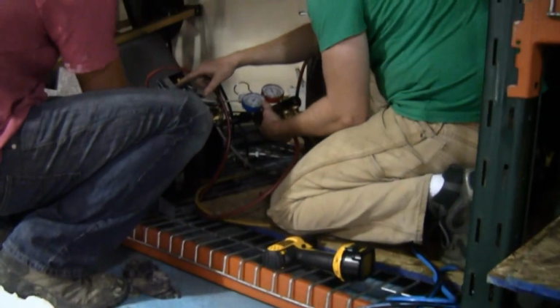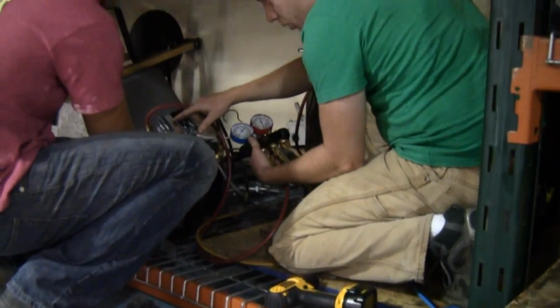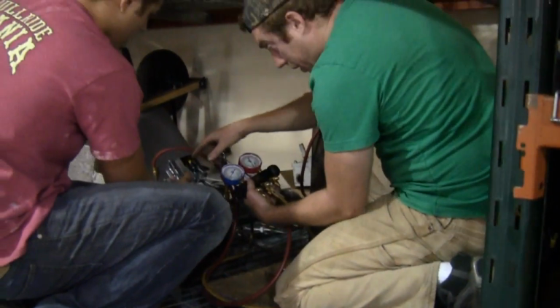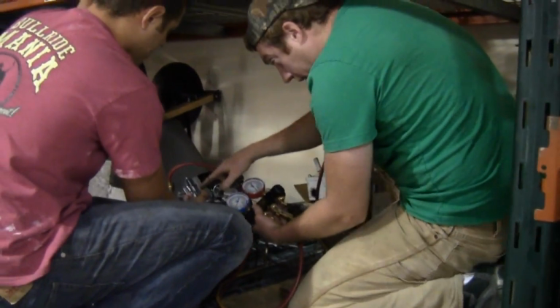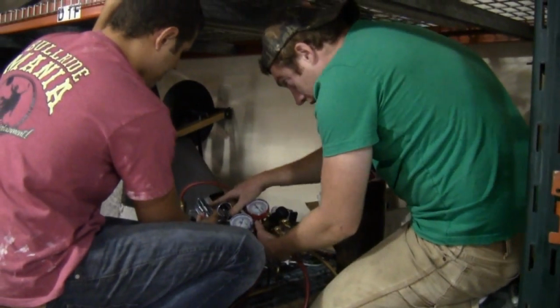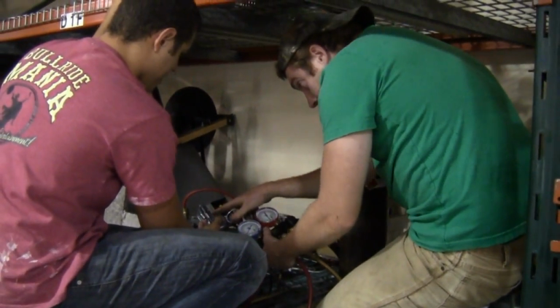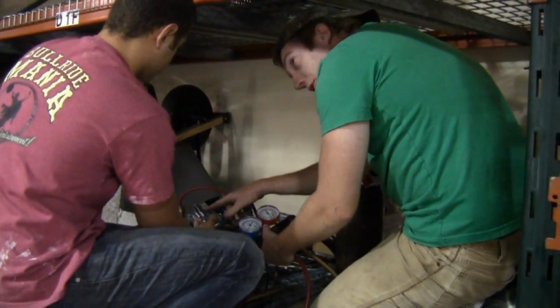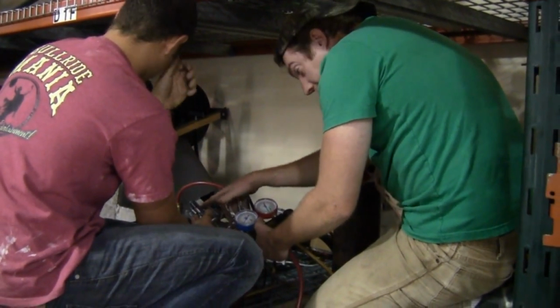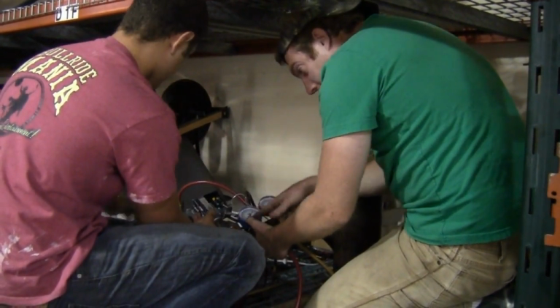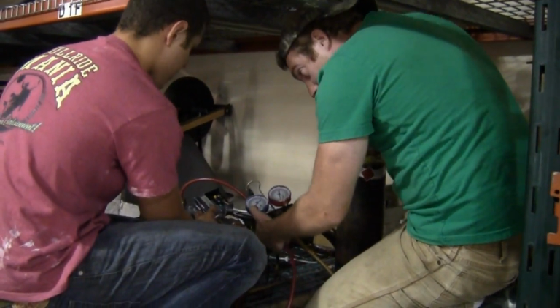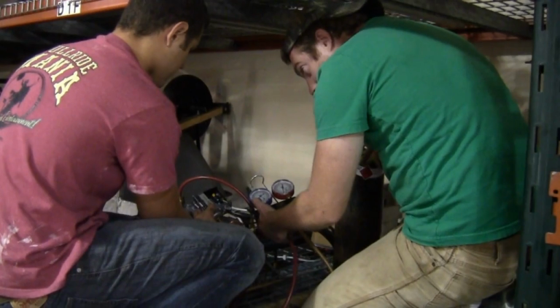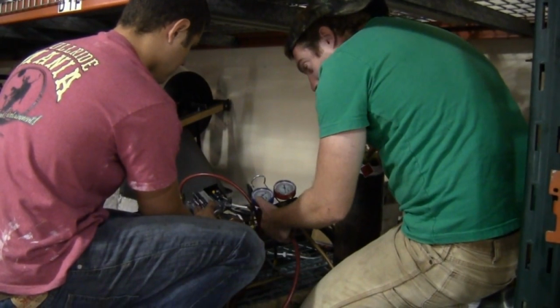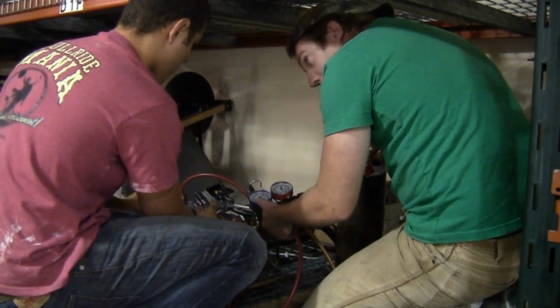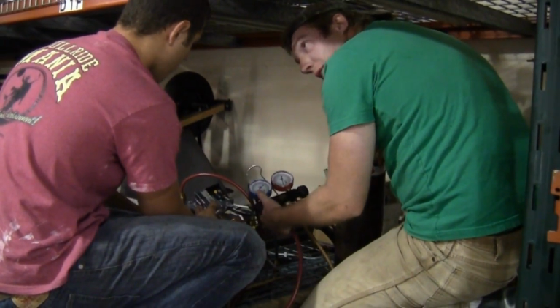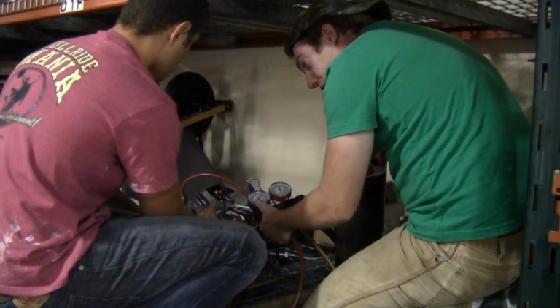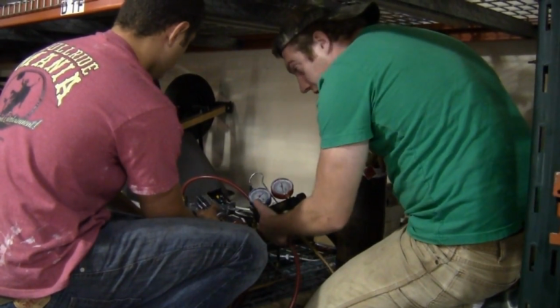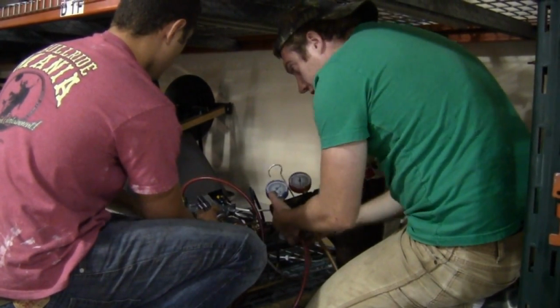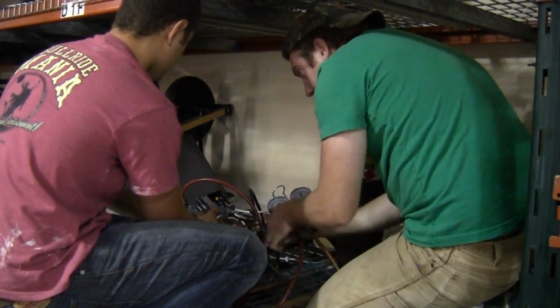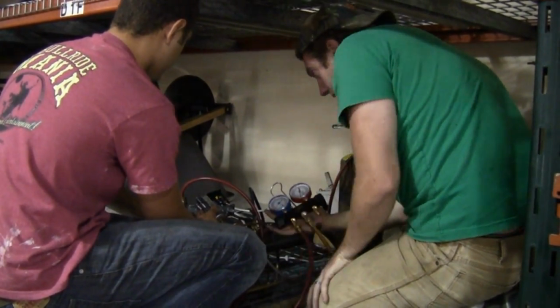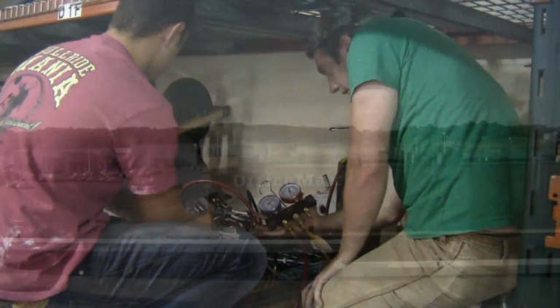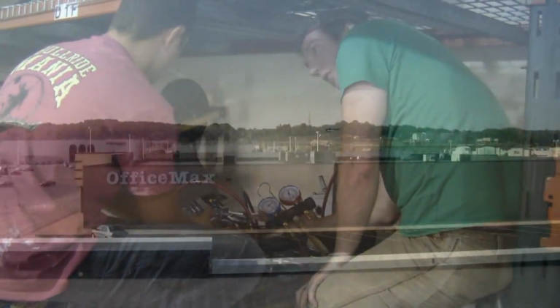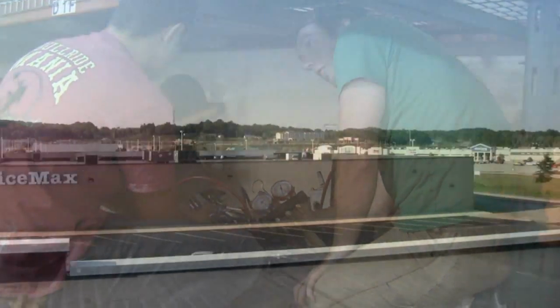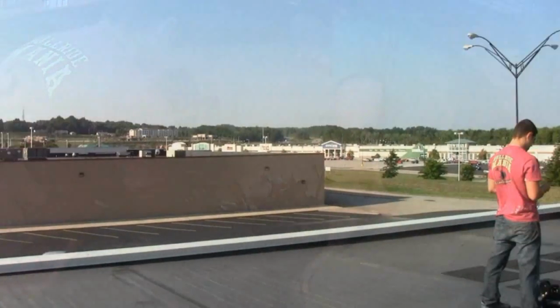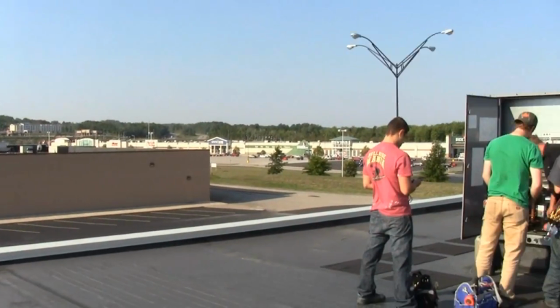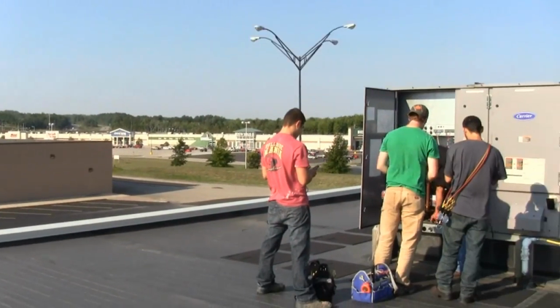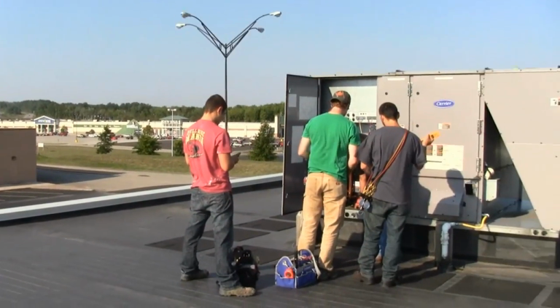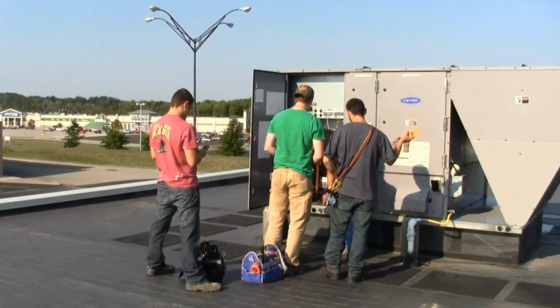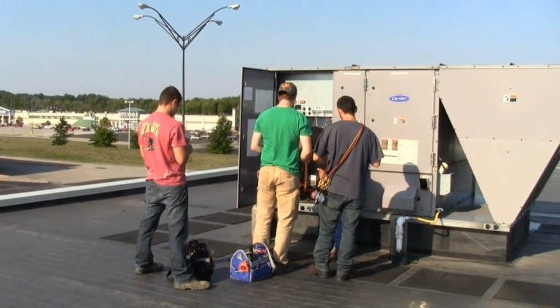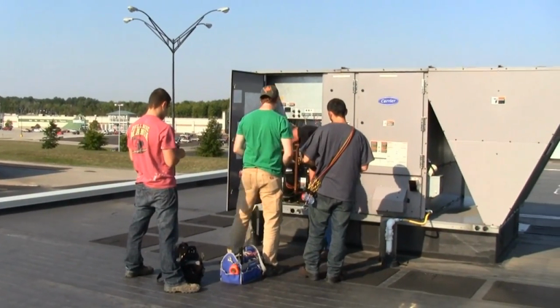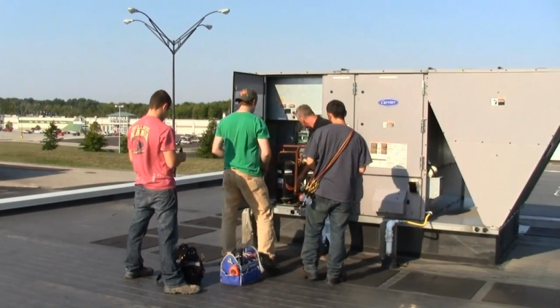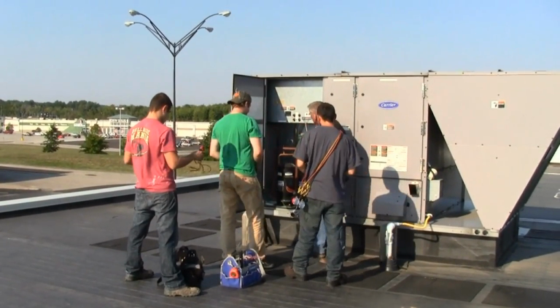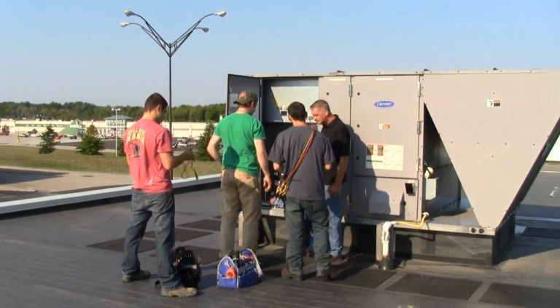The Refrigeration, Heating, Ventilation, and Air Conditioning, or HVAC program at EIT, is a 15-month program which combines classroom instruction and hands-on training. Students will learn everything they'll need to know to begin a career as an entry-level HVAC technician.